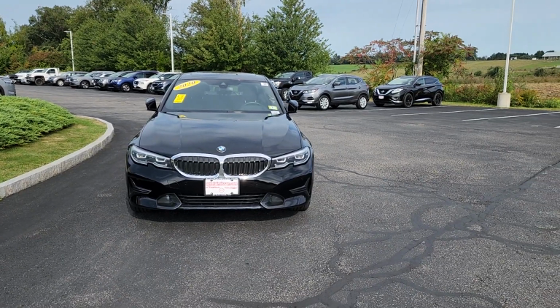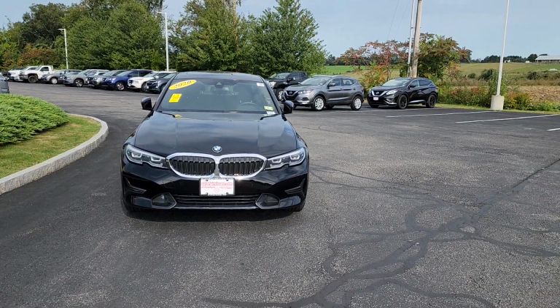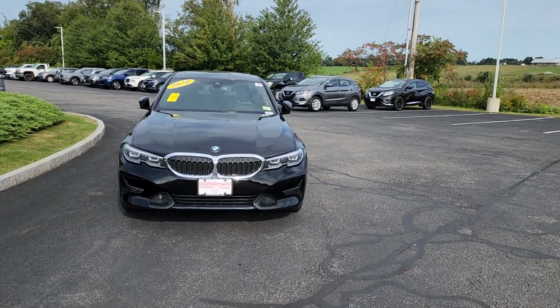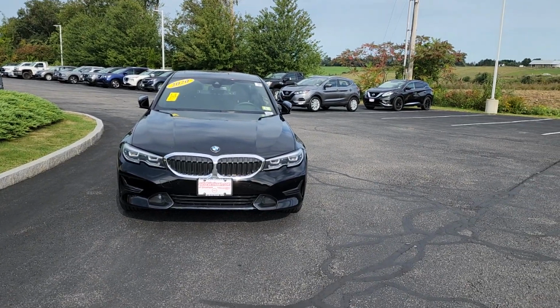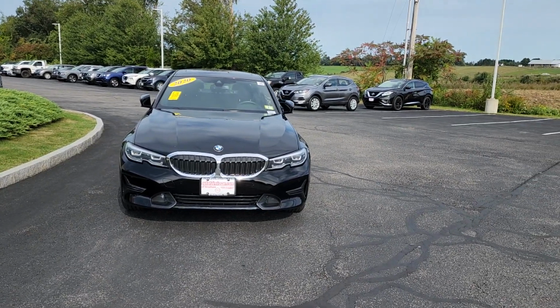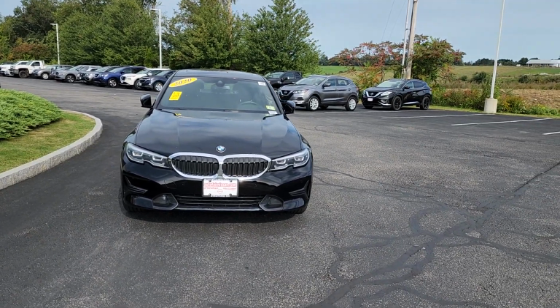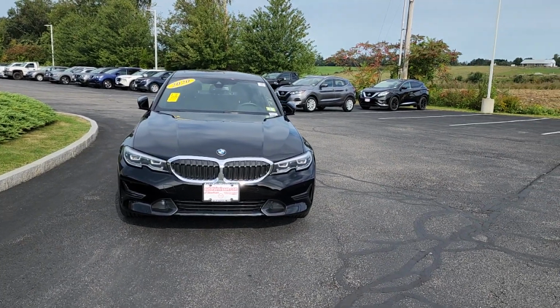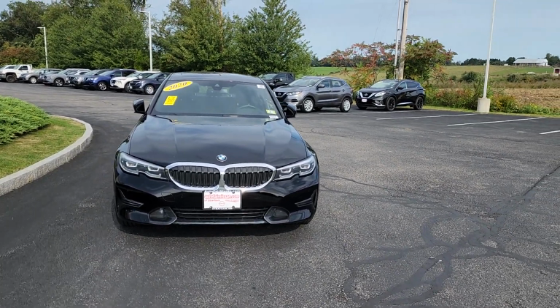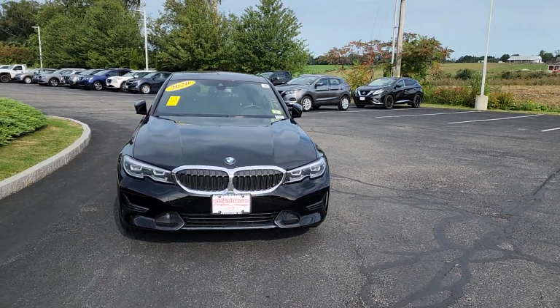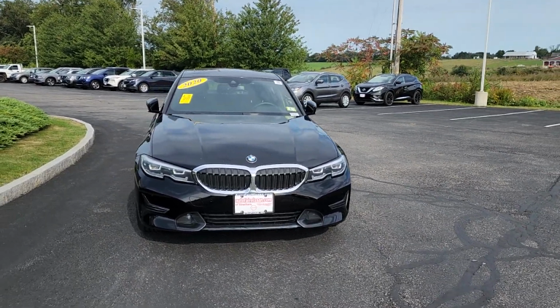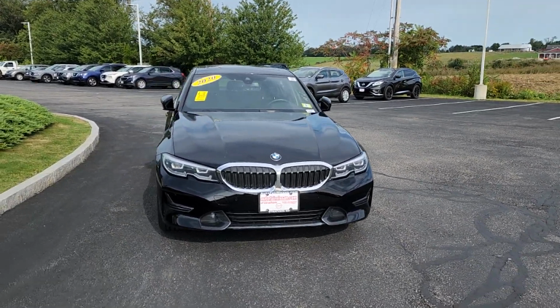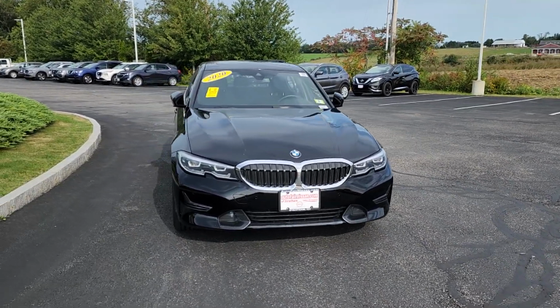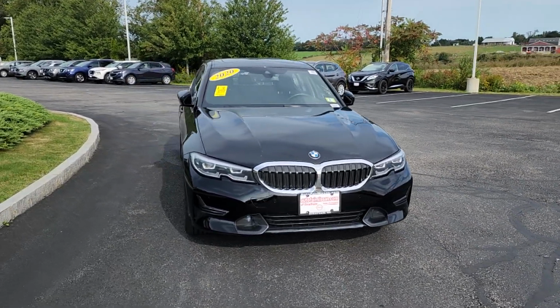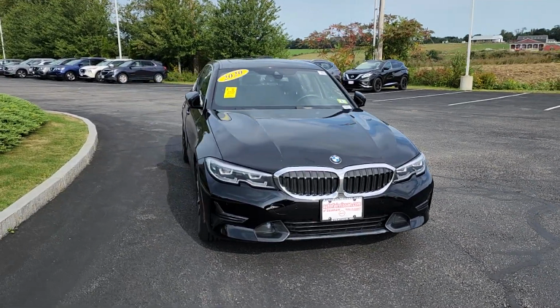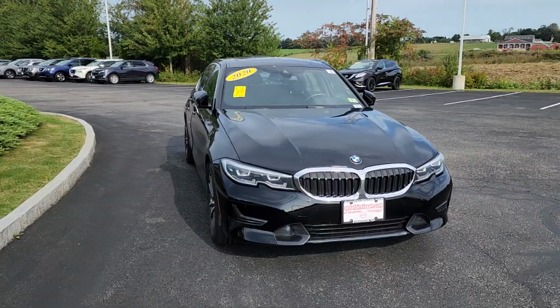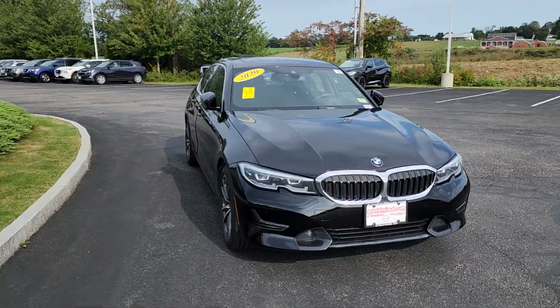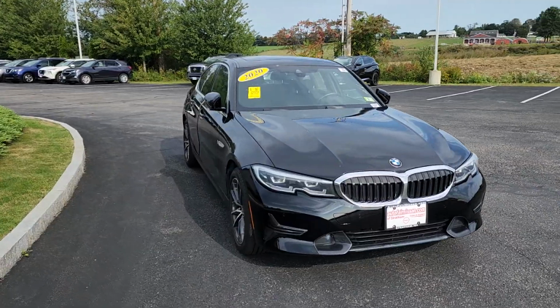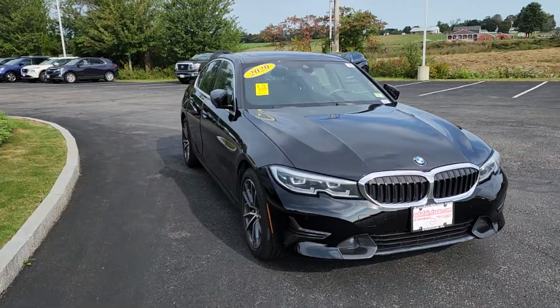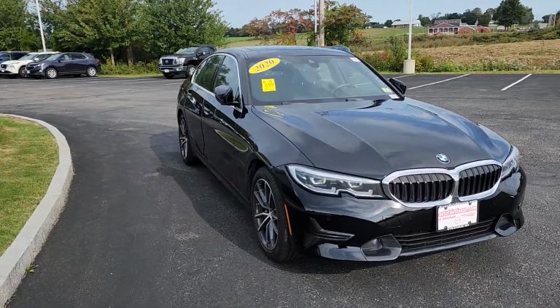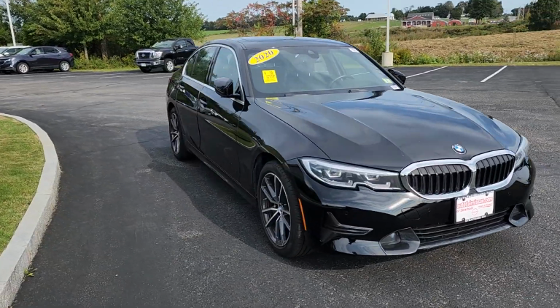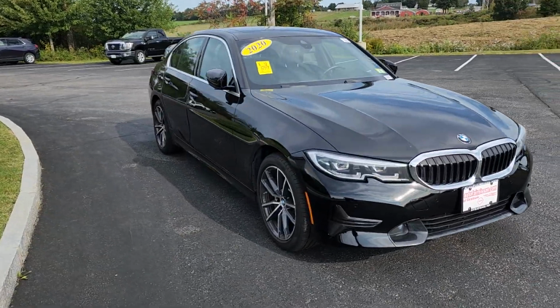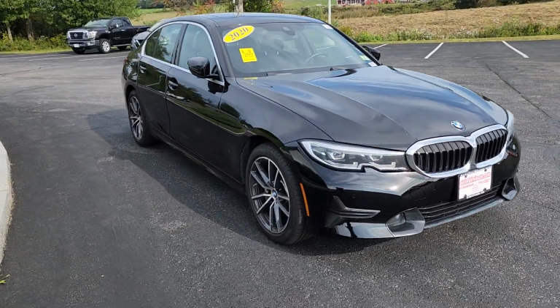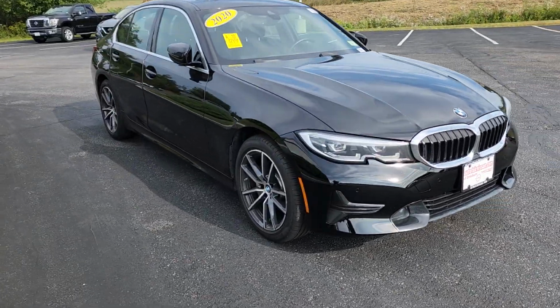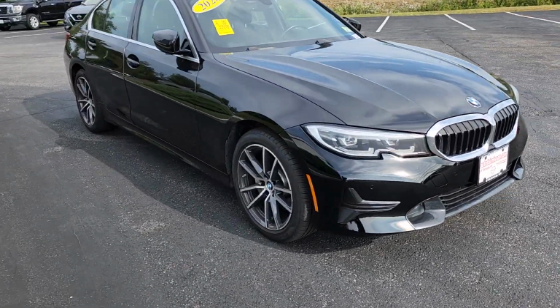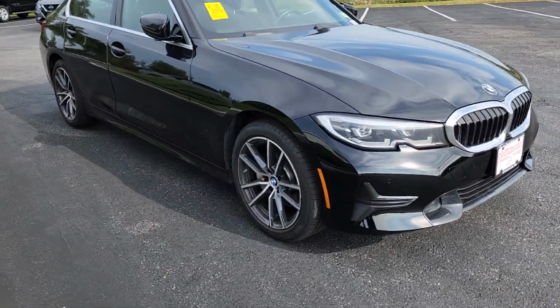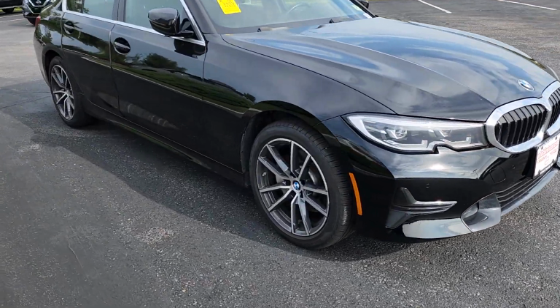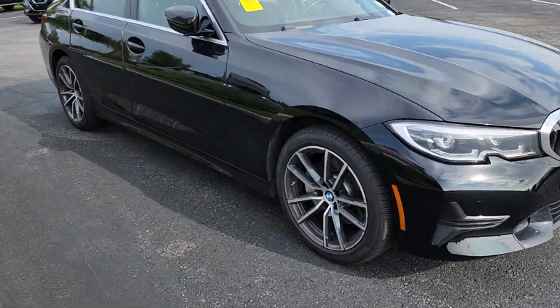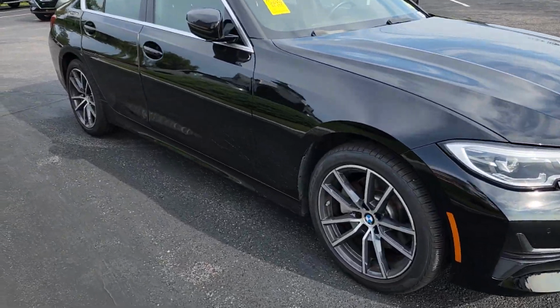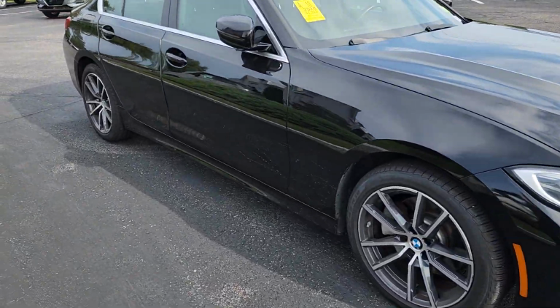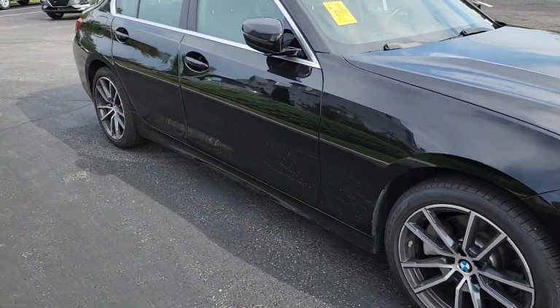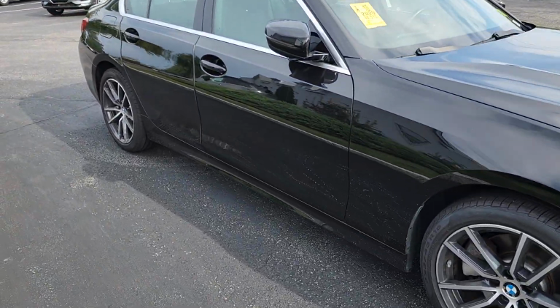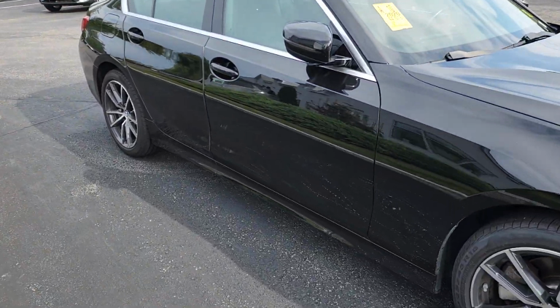Hey everybody, want to show you this beautiful 2020 BMW 330. Nice black color, beautiful alloy rims throughout.